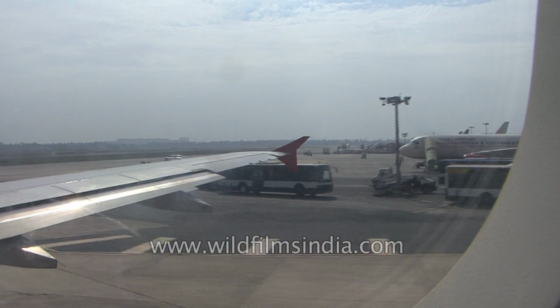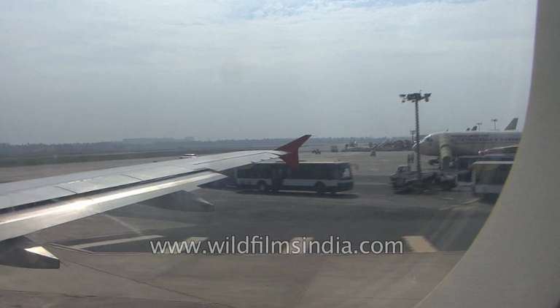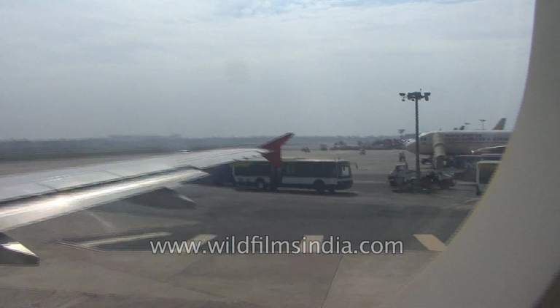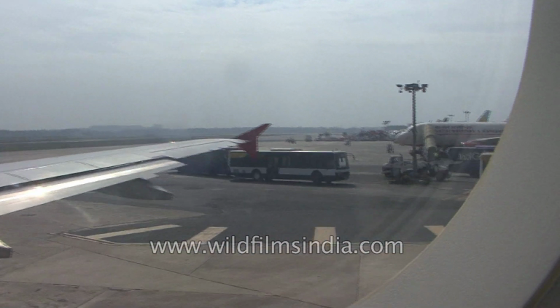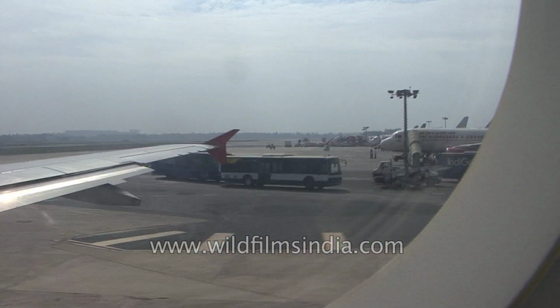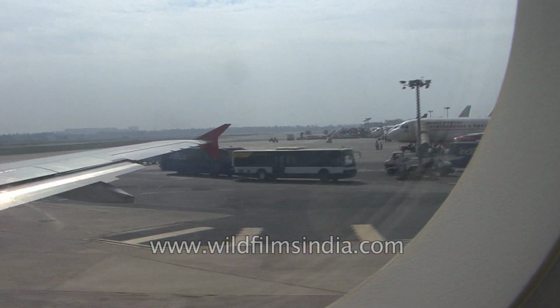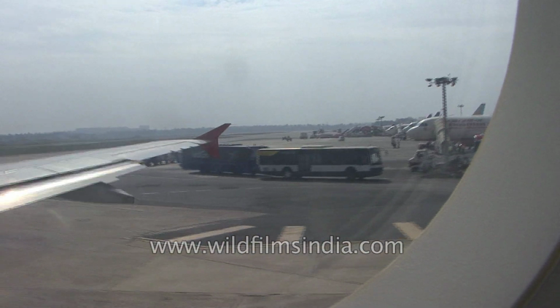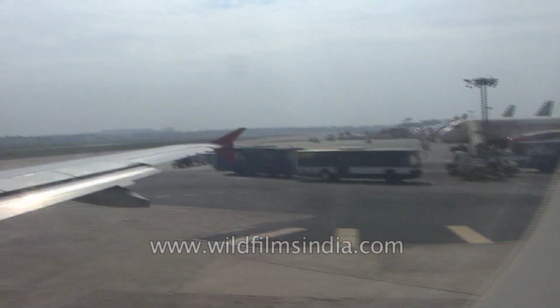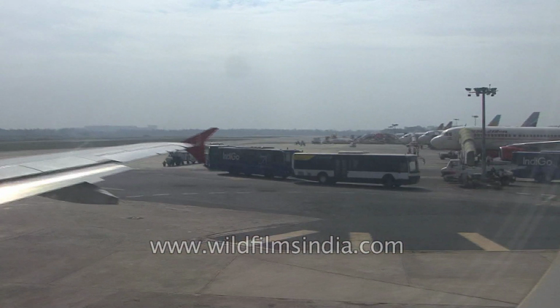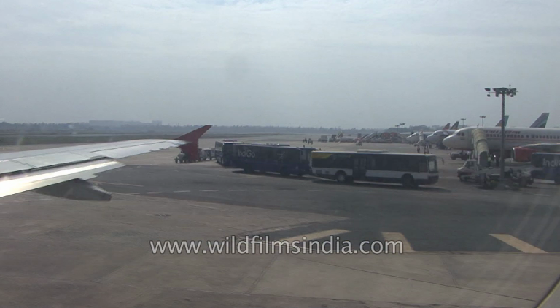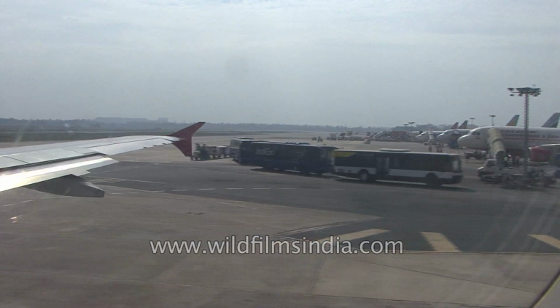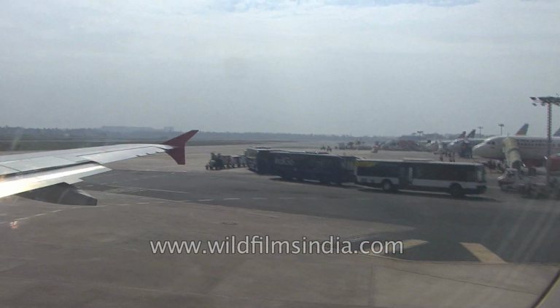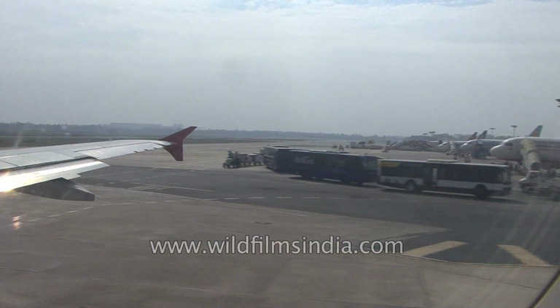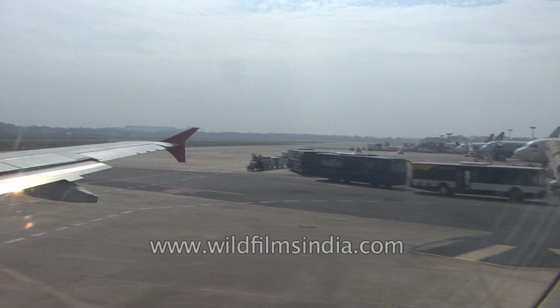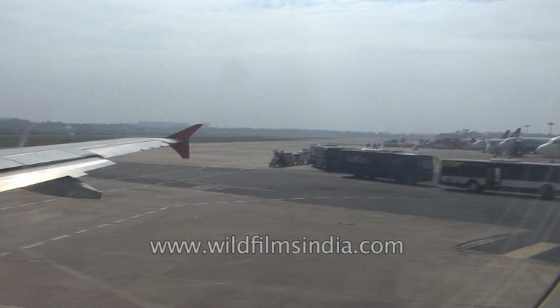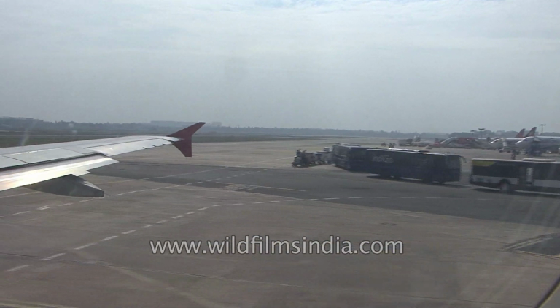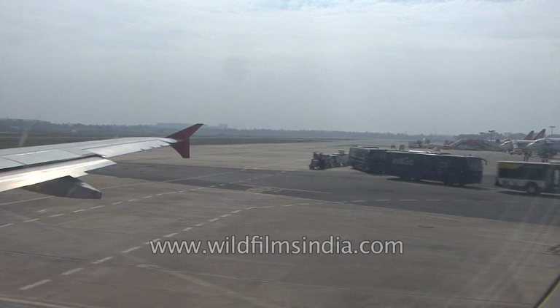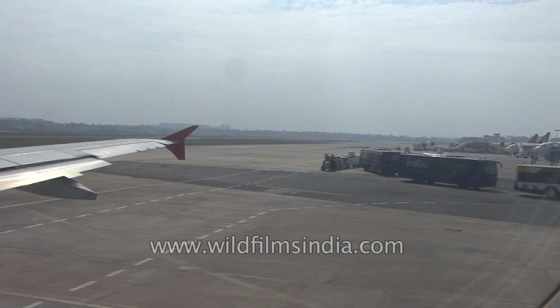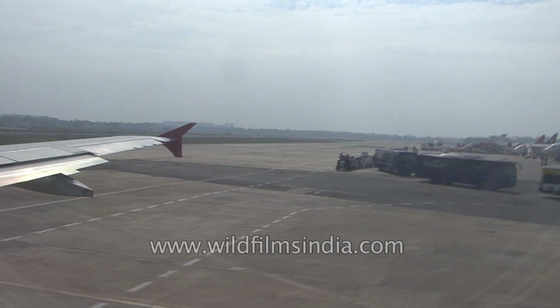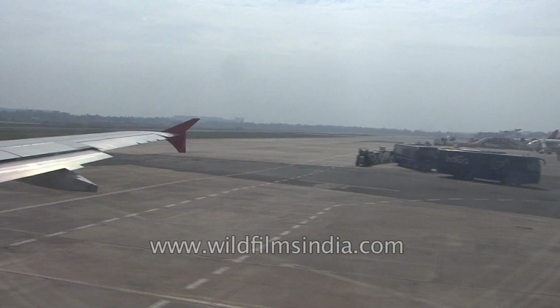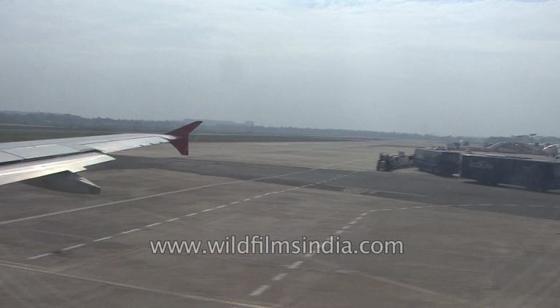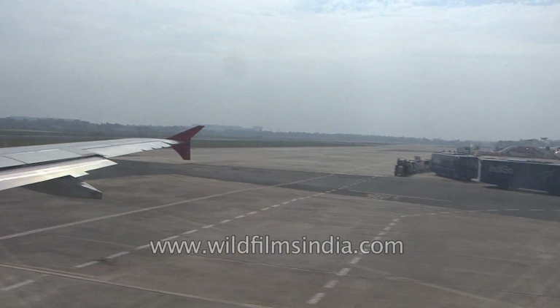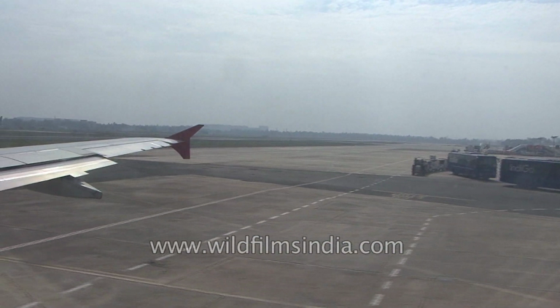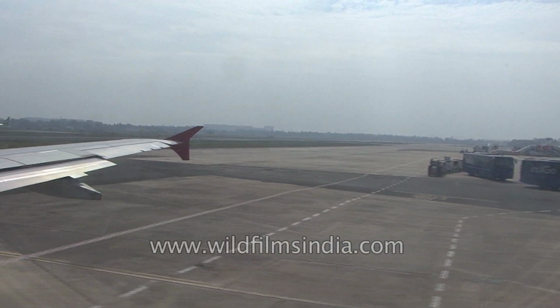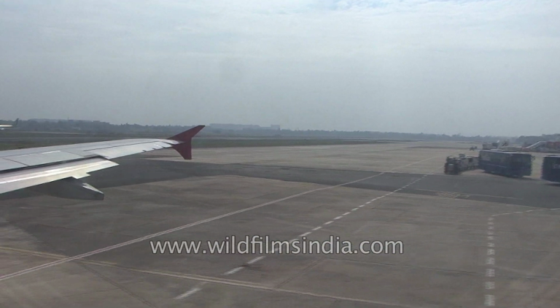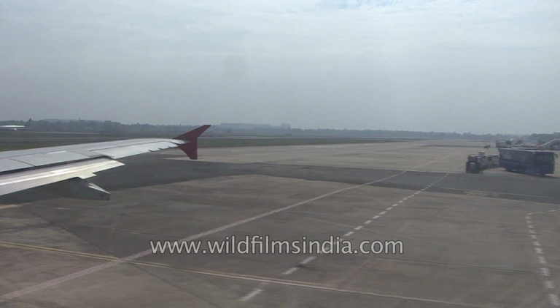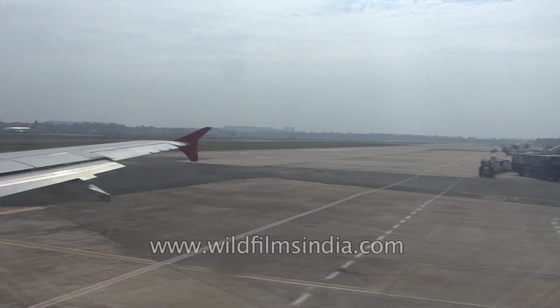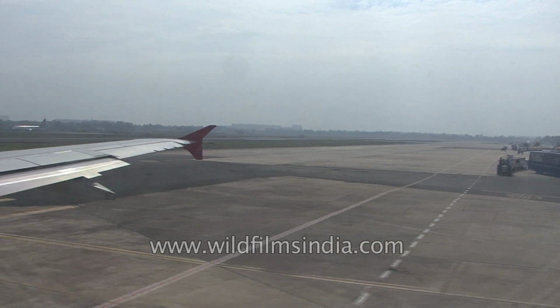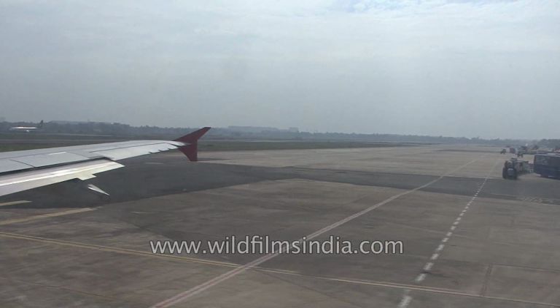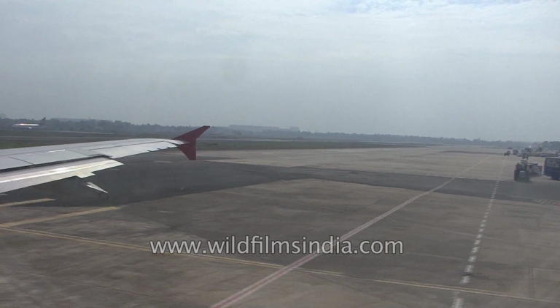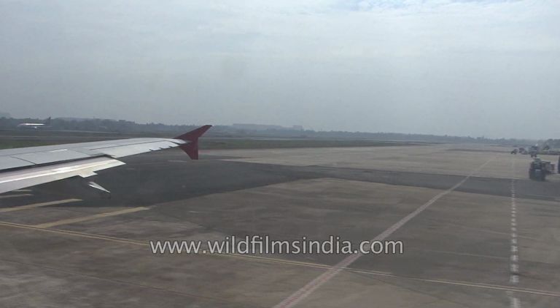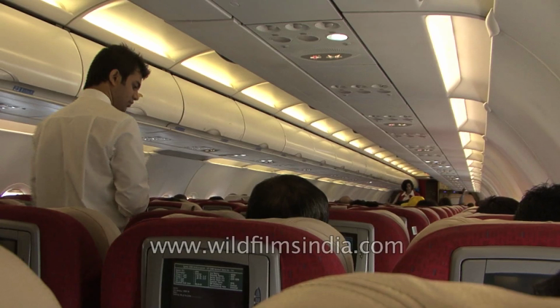Kingfisher Airlines follows a non-smoking policy and smoking aboard this aircraft is strictly prohibited. The use of electronic equipment during take-off and landing will interfere with the aircraft systems and these must be switched off.